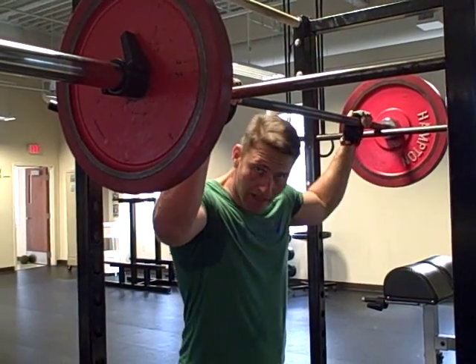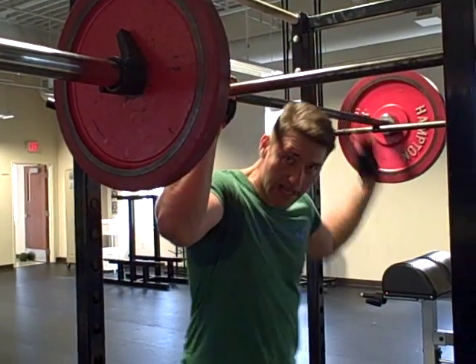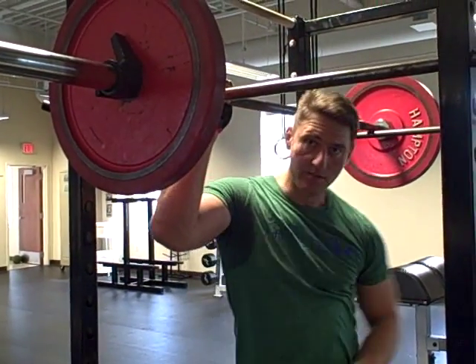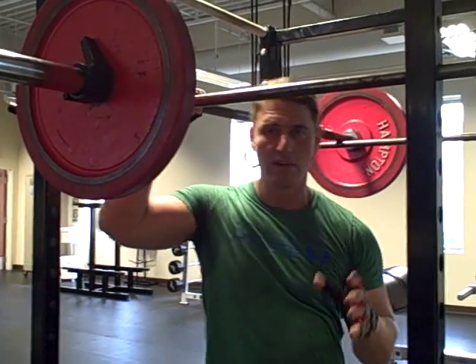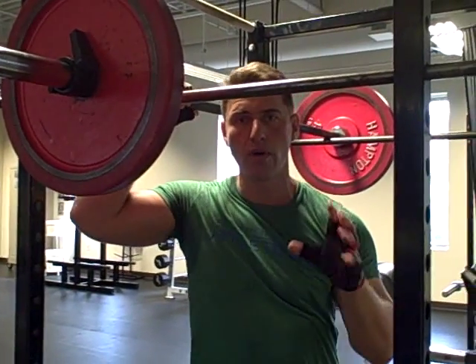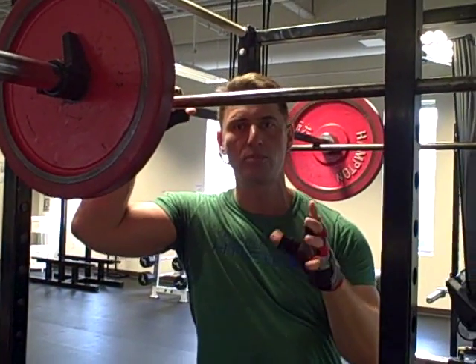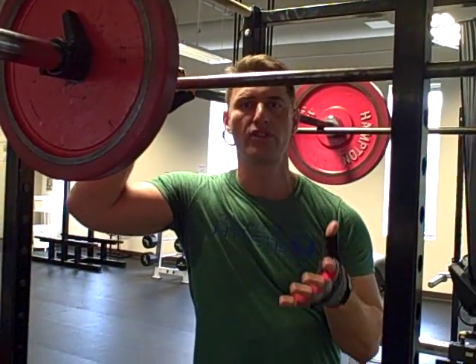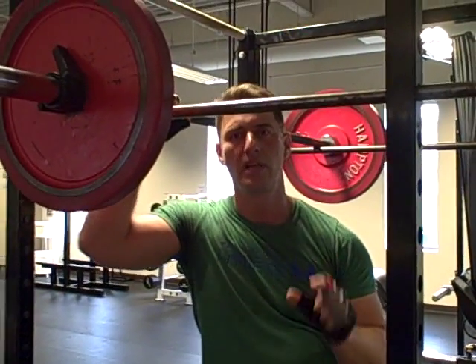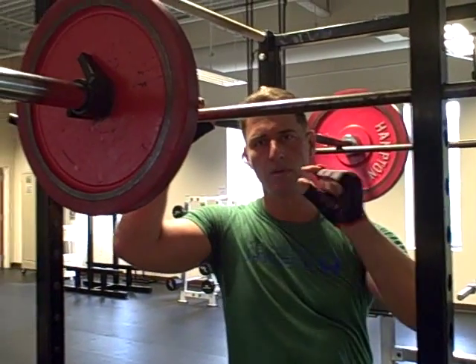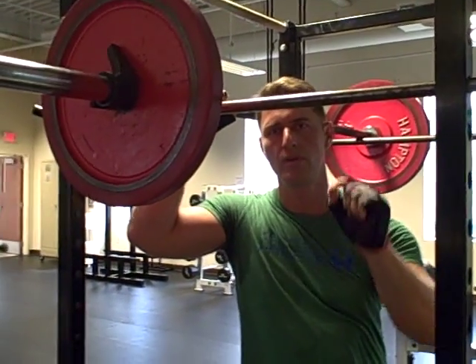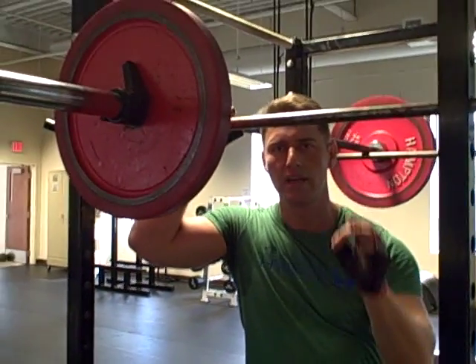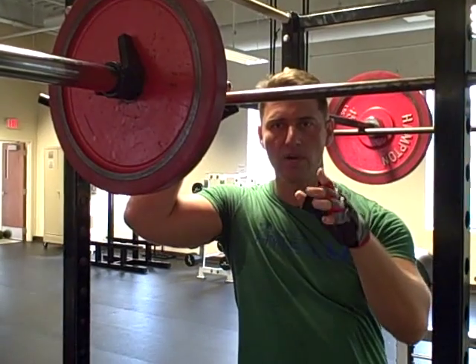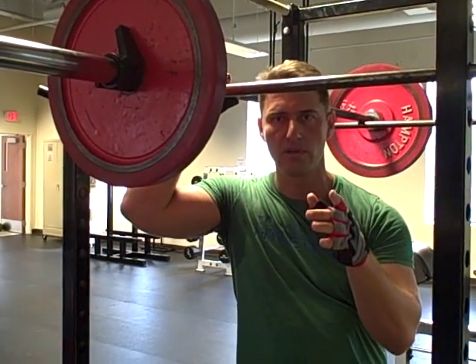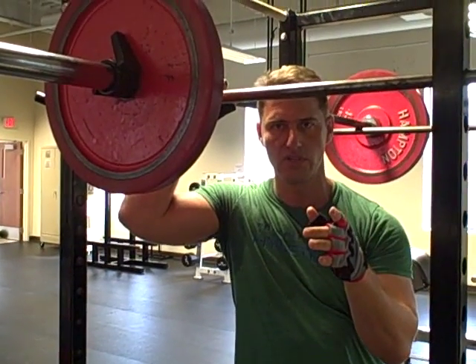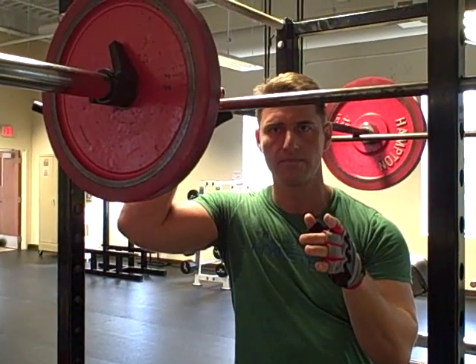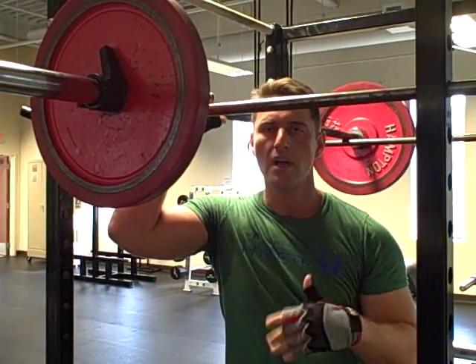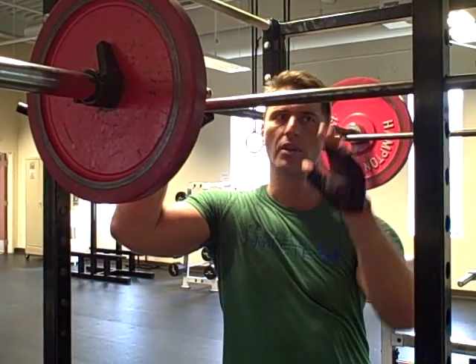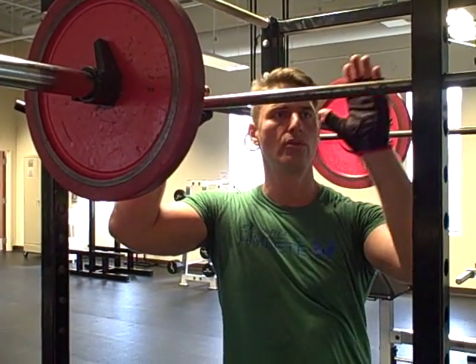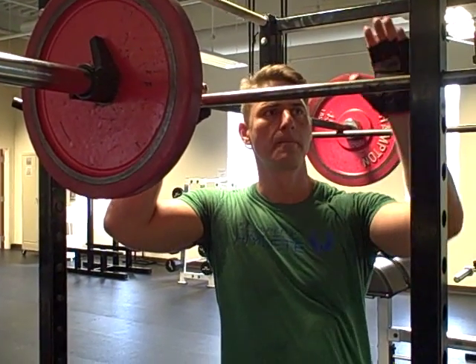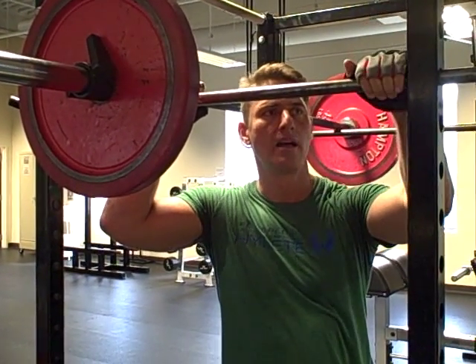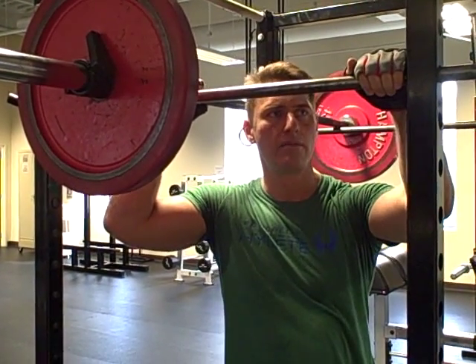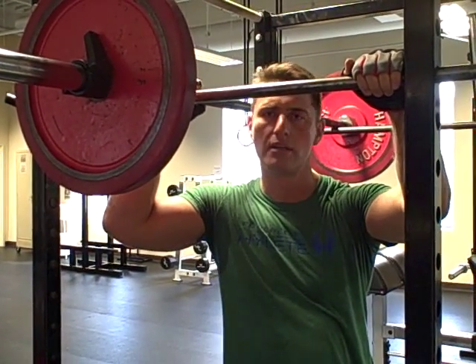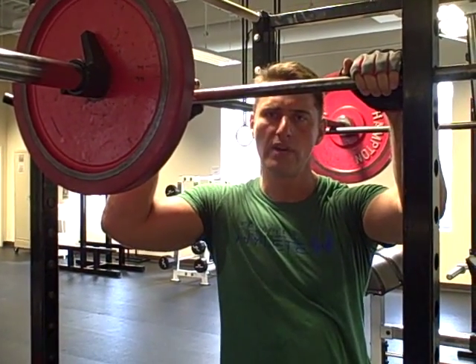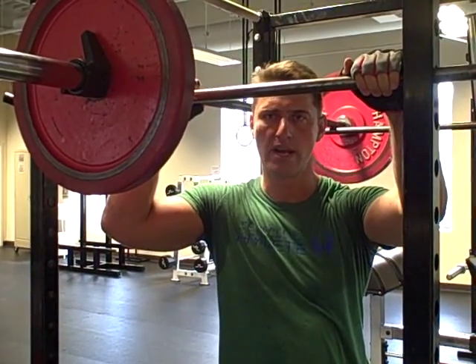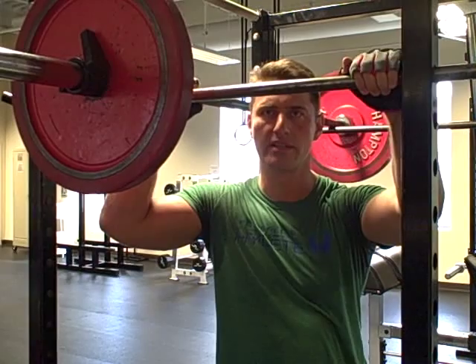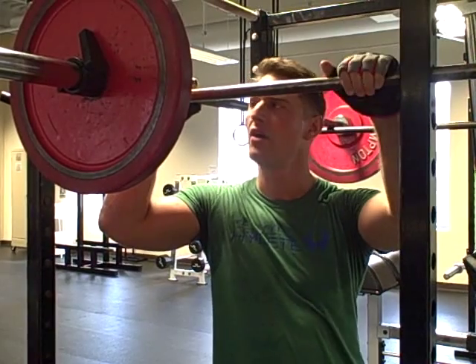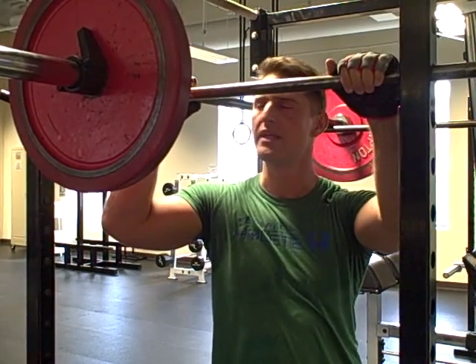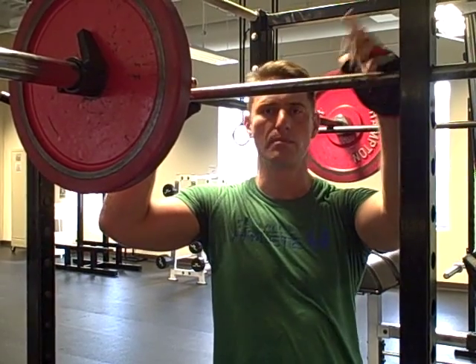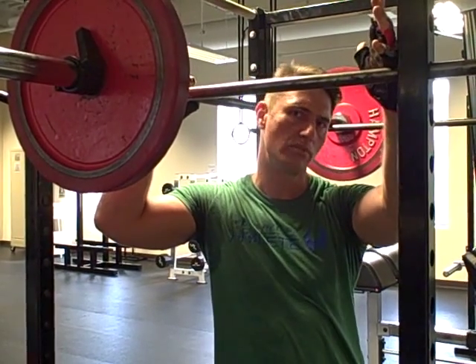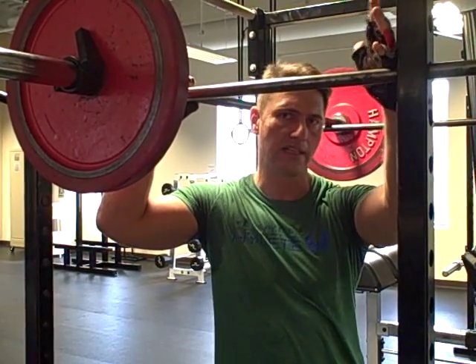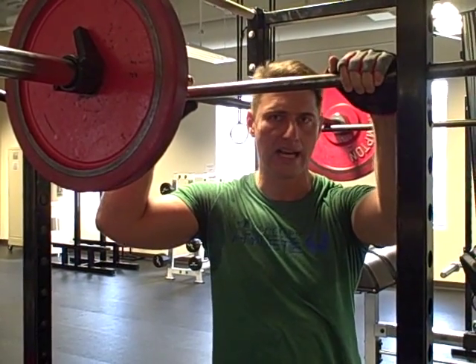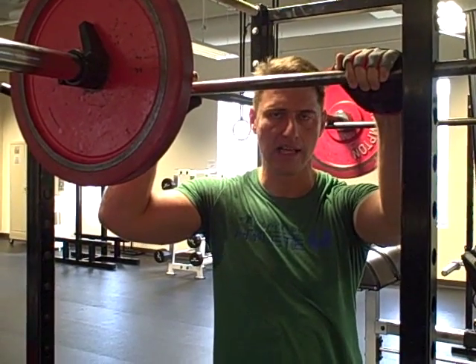Hey guys, I'm going to give a quick explanation of what I'm doing with Eric Ferrello's system. I'm going to do overhead press on the pins. The pins should be ideally at eye level.